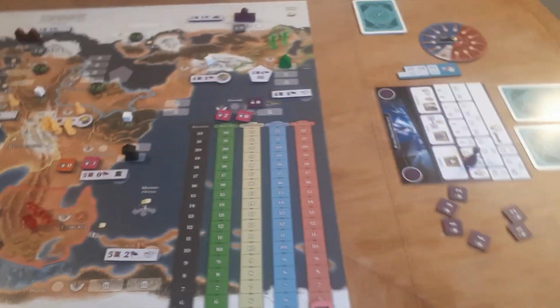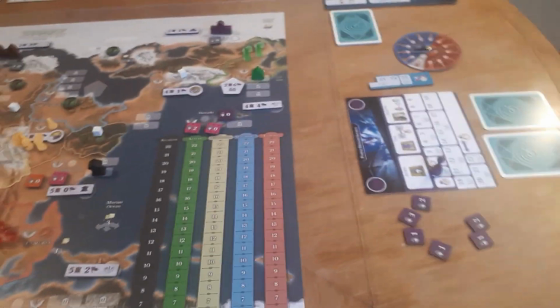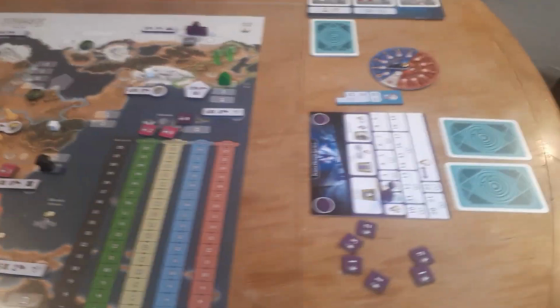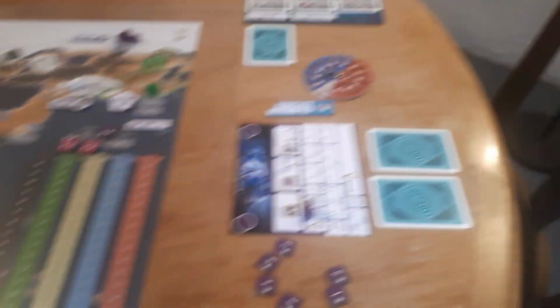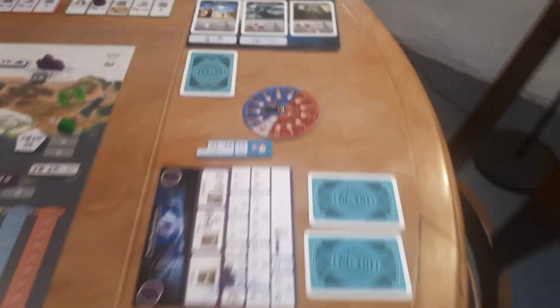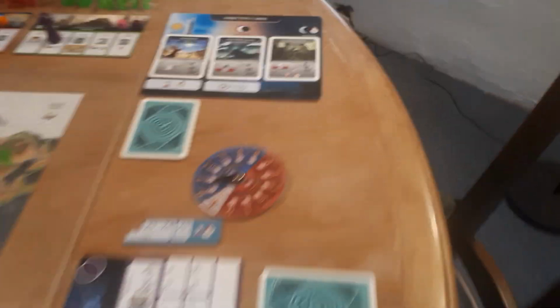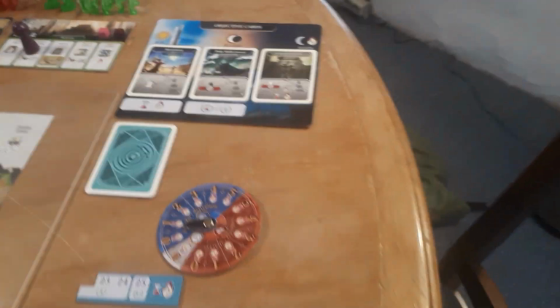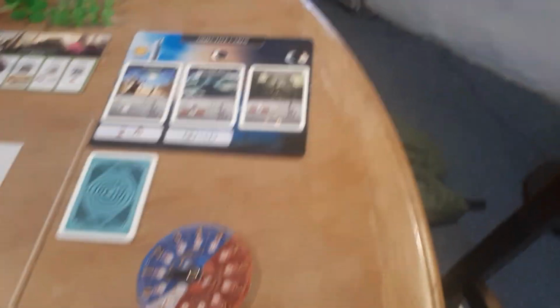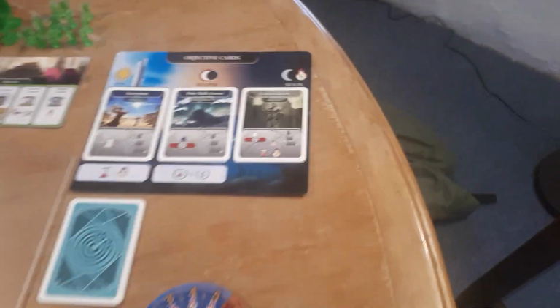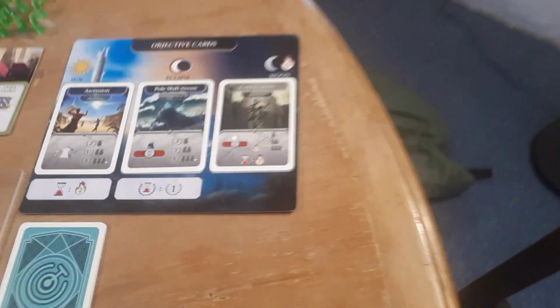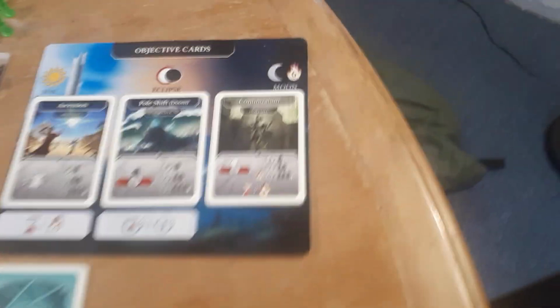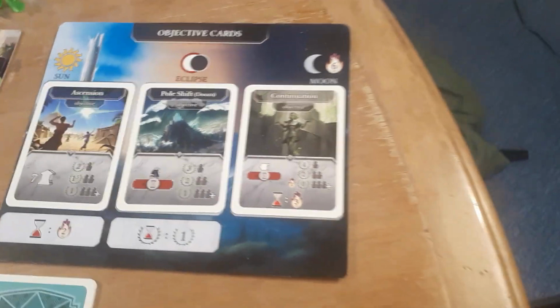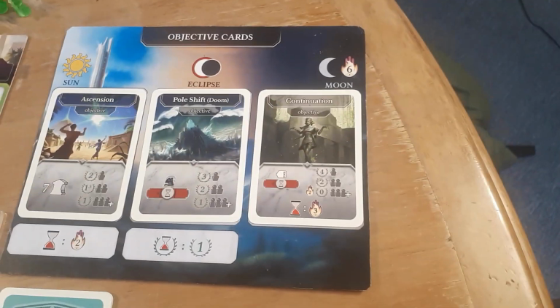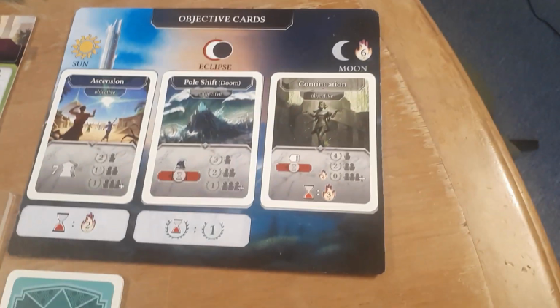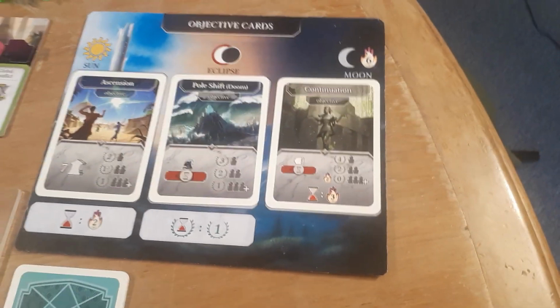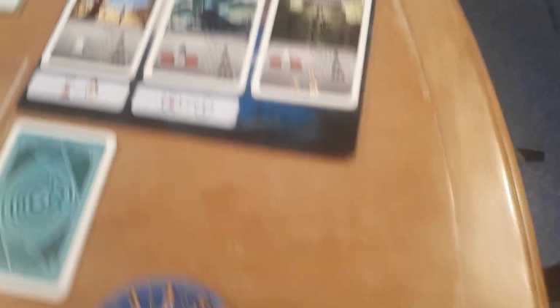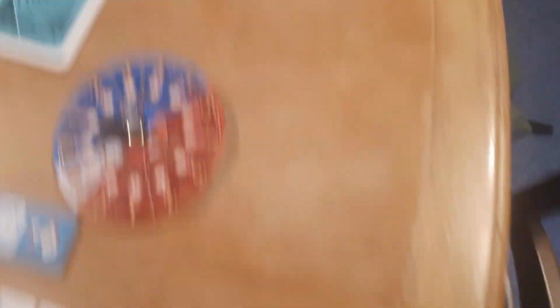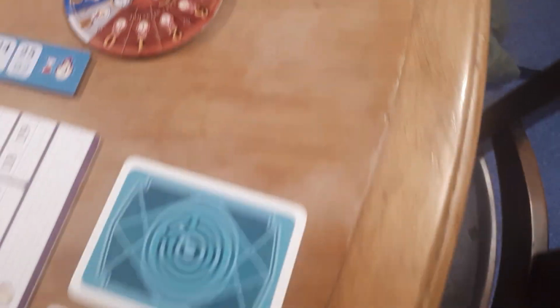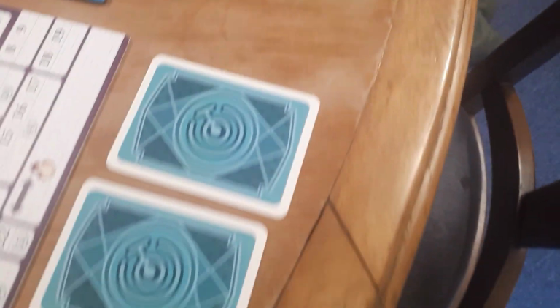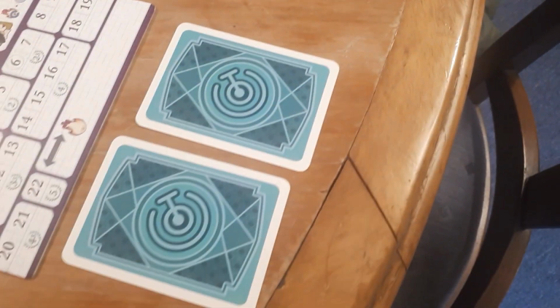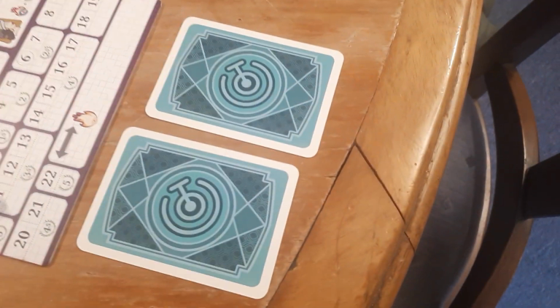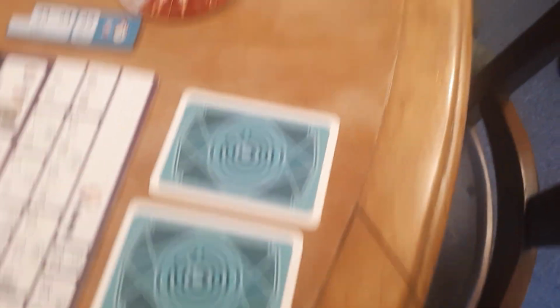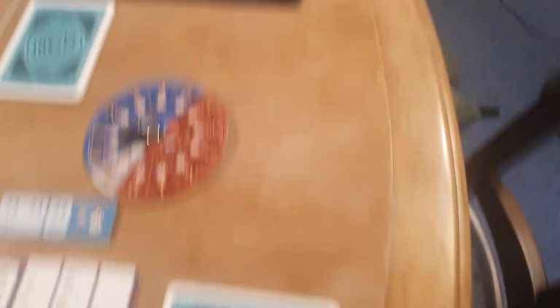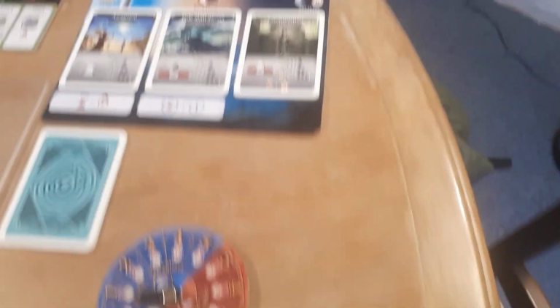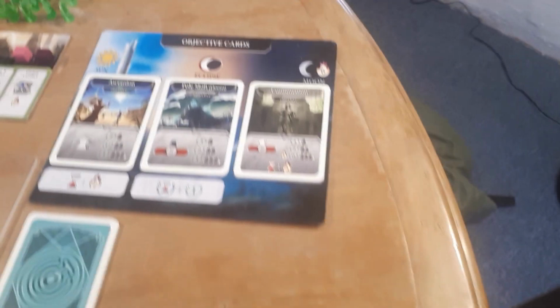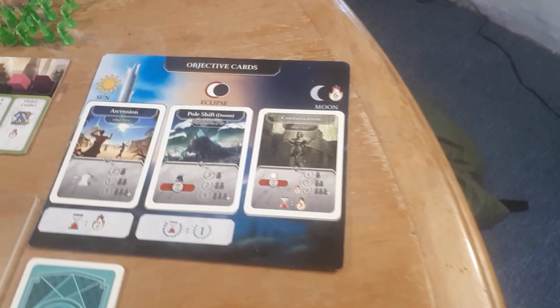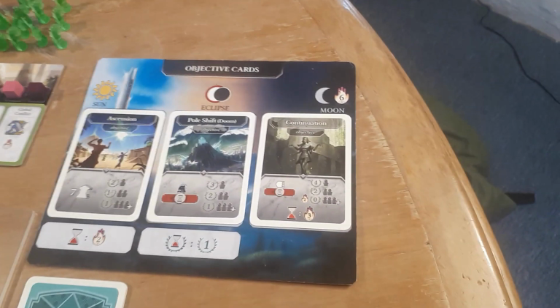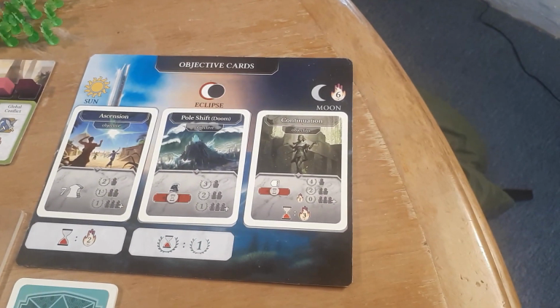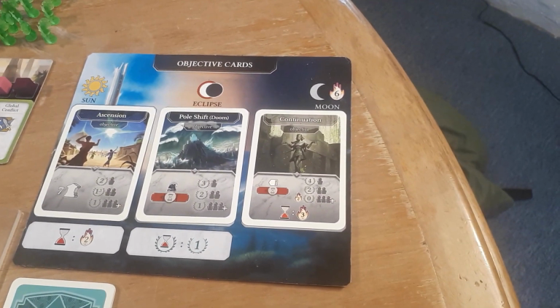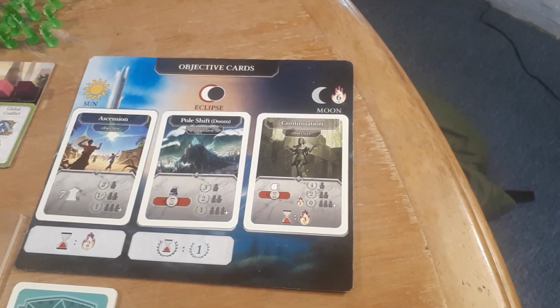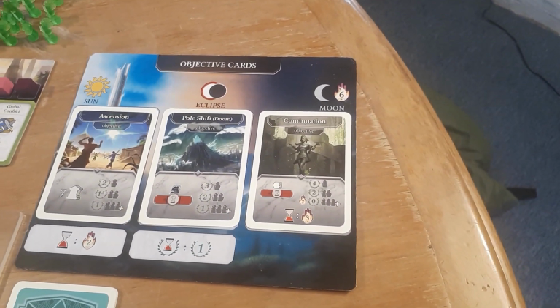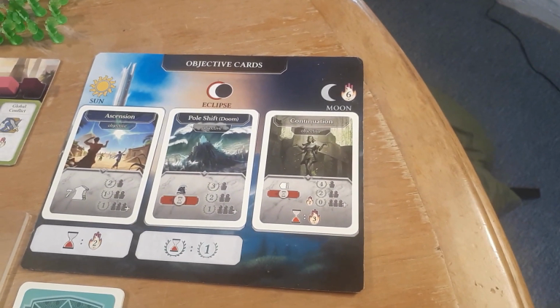Over here you have the objective cards. Every player gets two objective cards, and if you fulfill them, you get points for them.